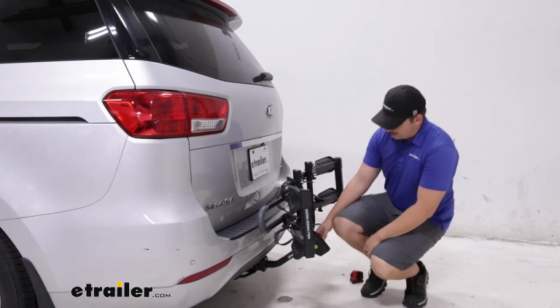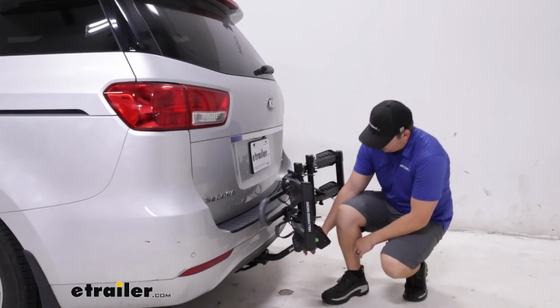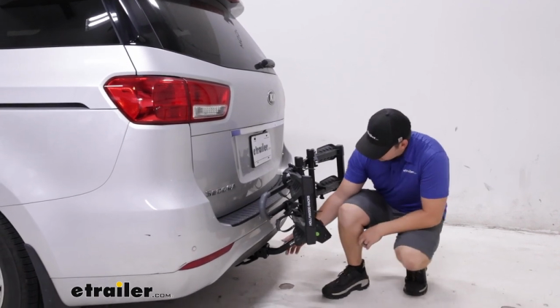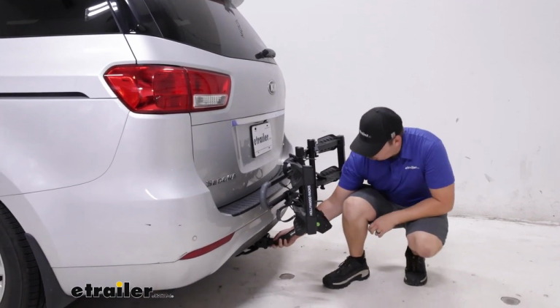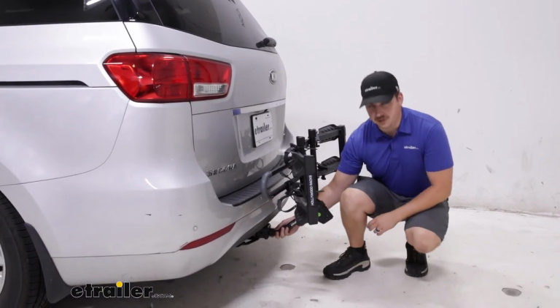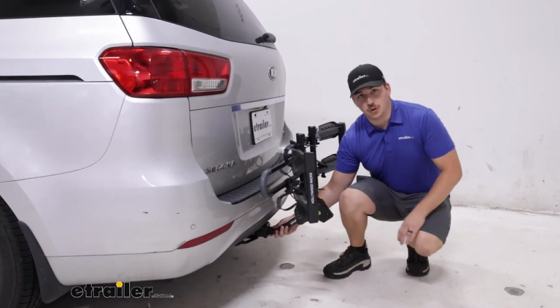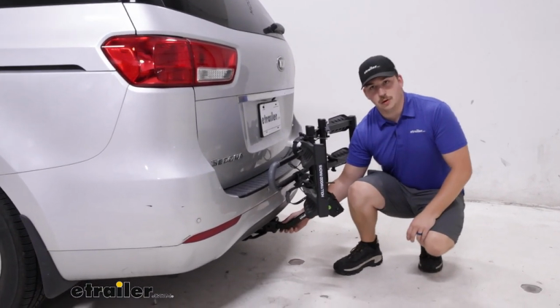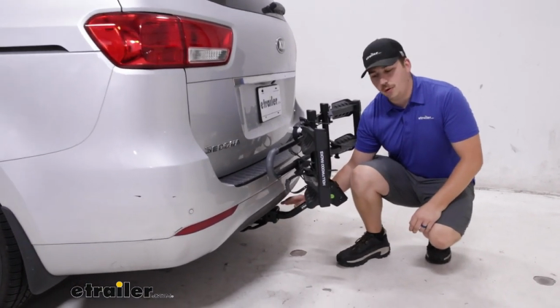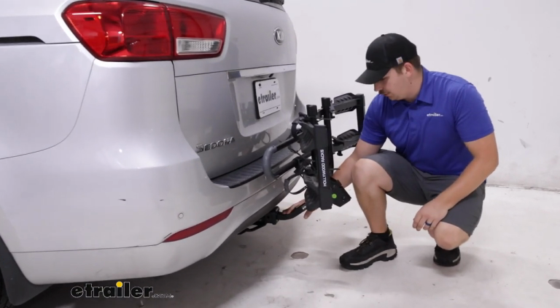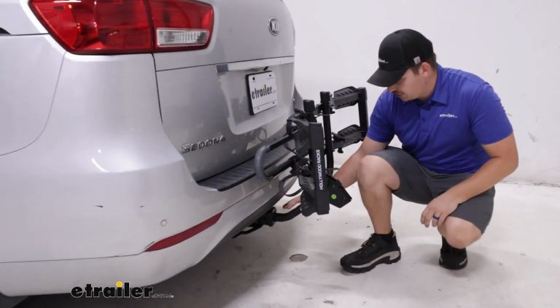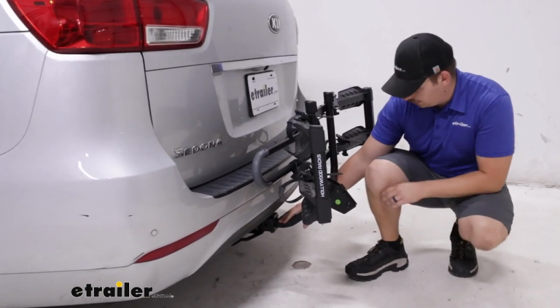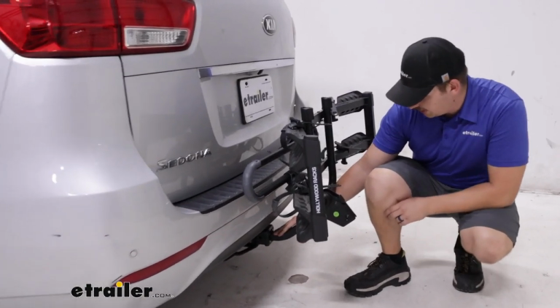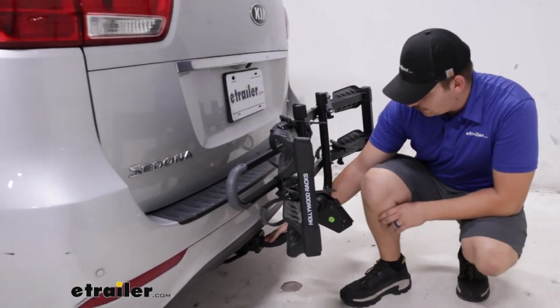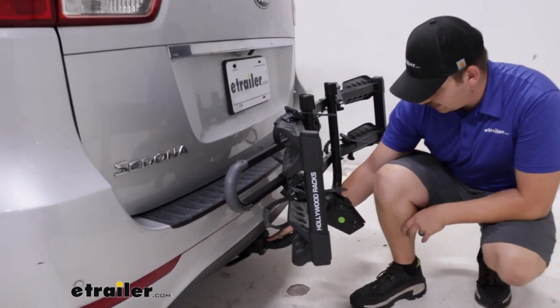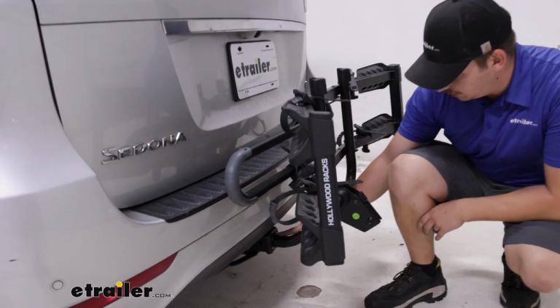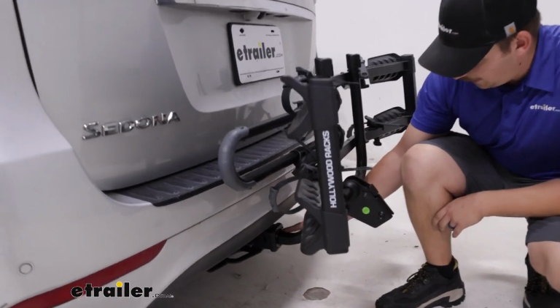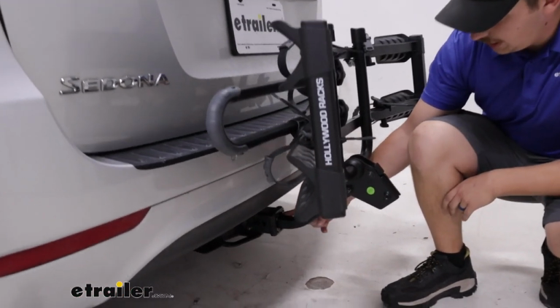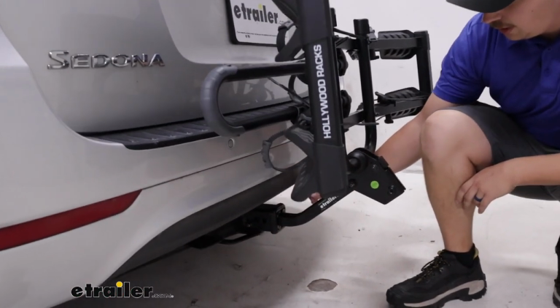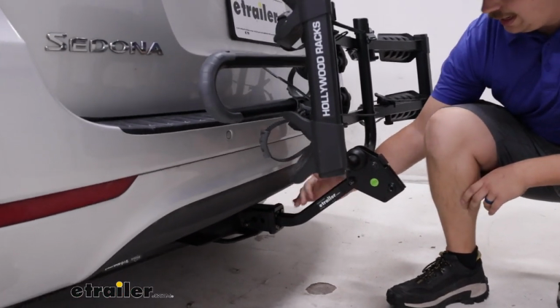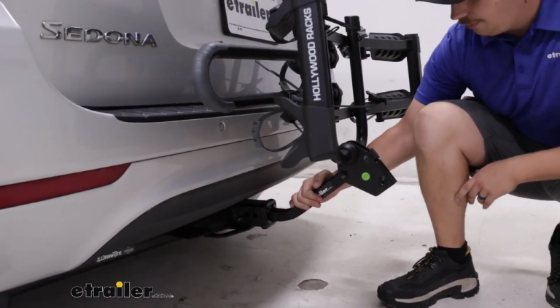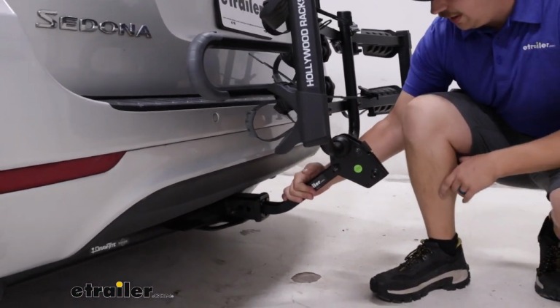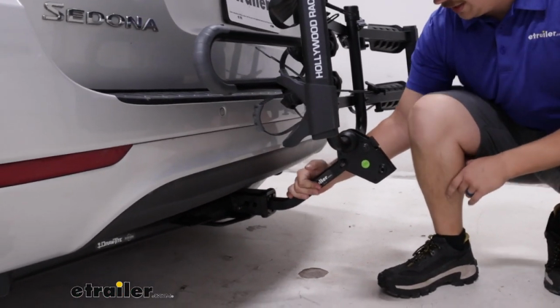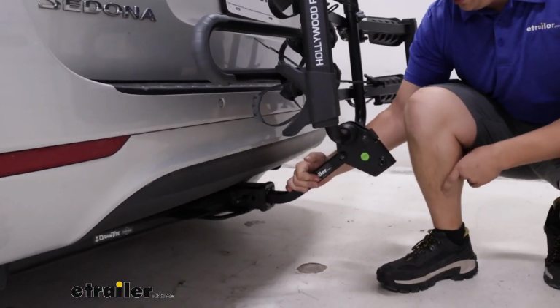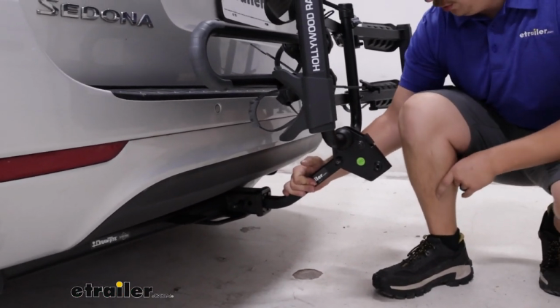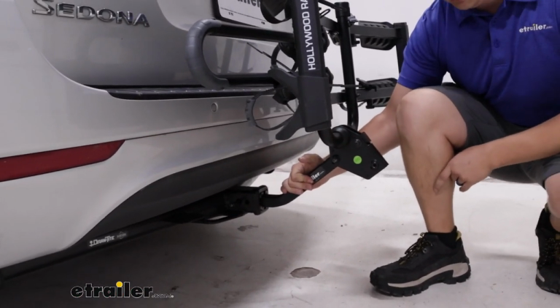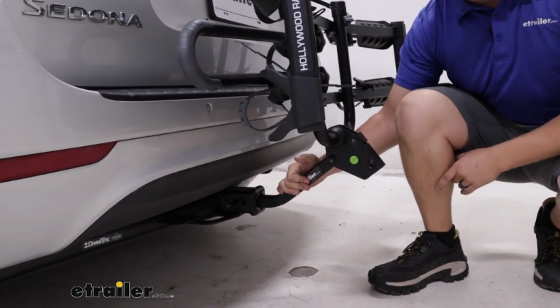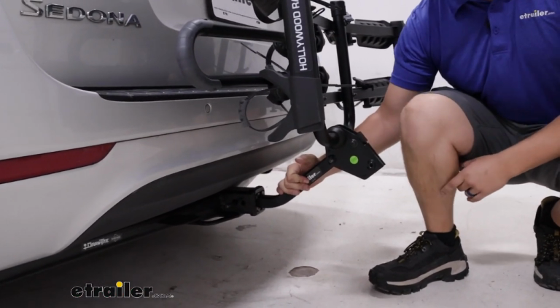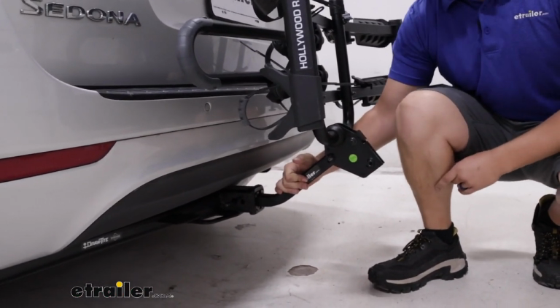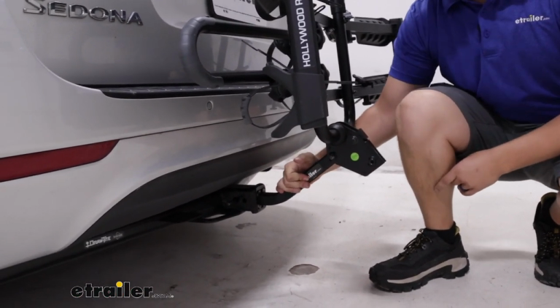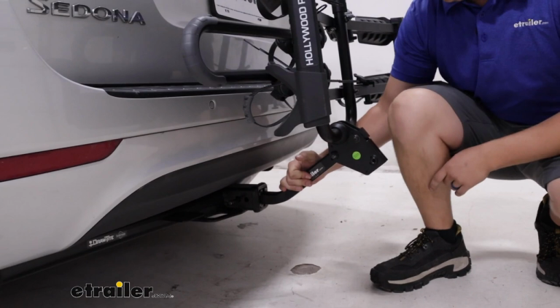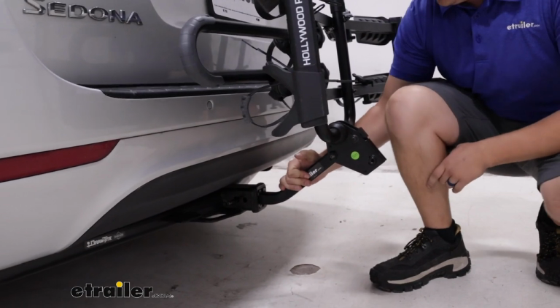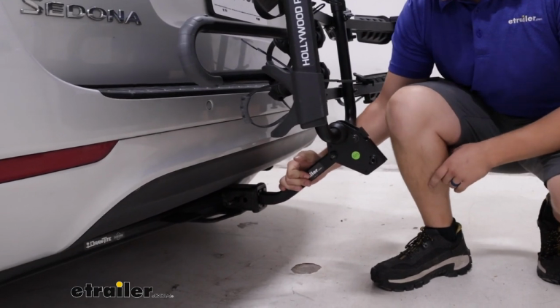Down at the hitch, it'll work with an inch and a quarter or a two-inch hitch like we're using today using the included adapter sleeve, and comes with an anti-rattle bolt, keeping things solid and secure in the hitch.